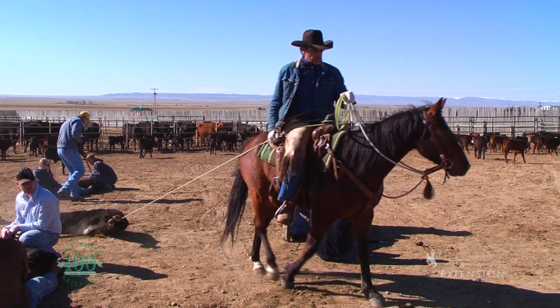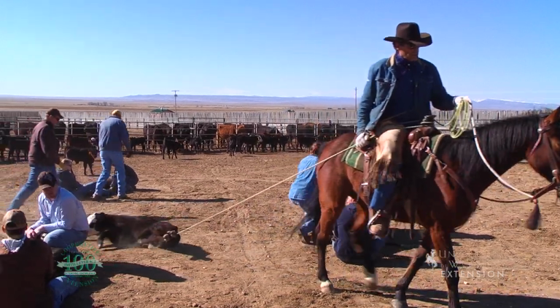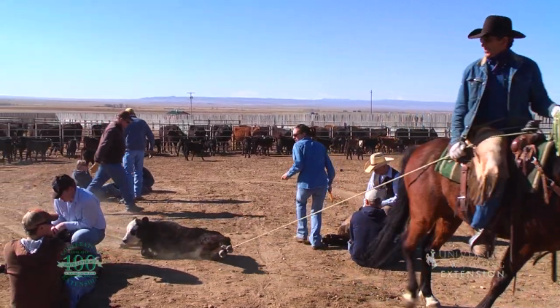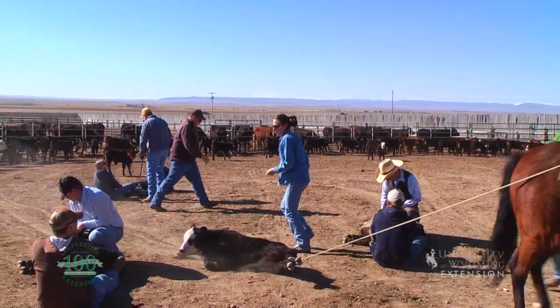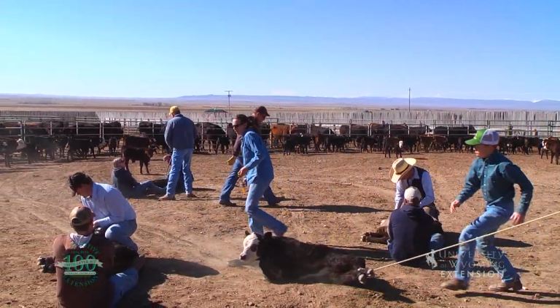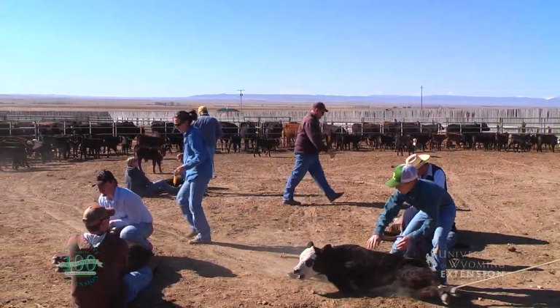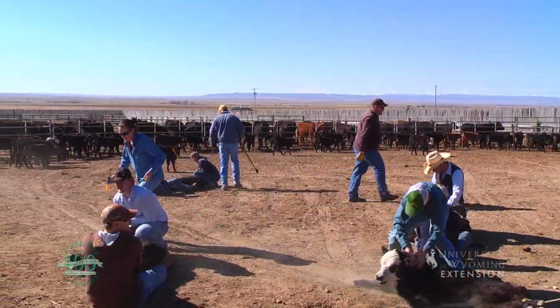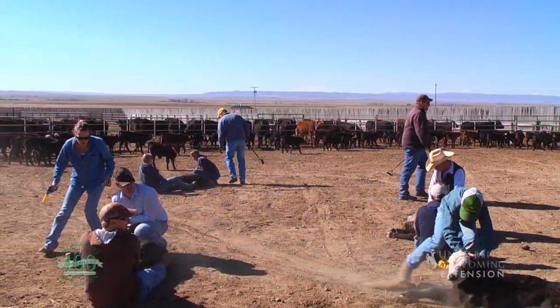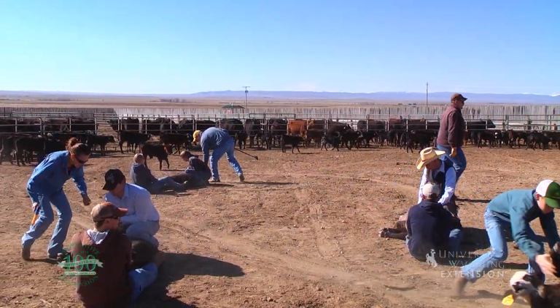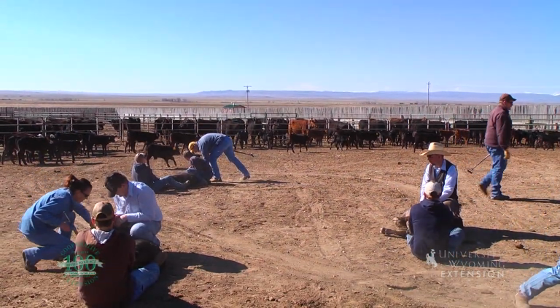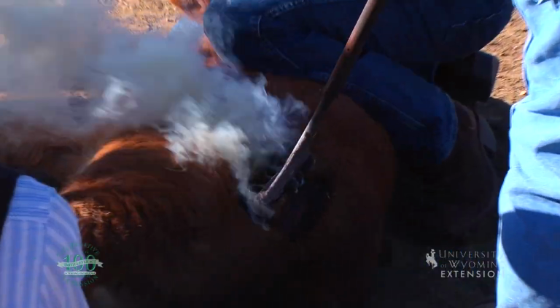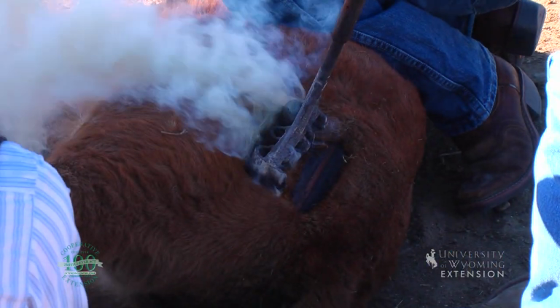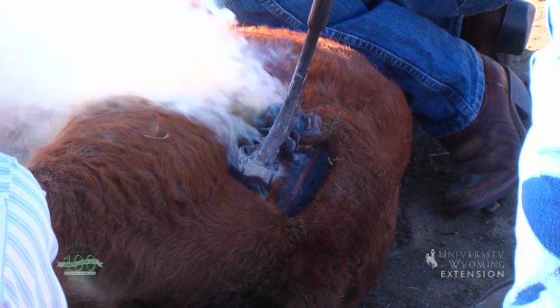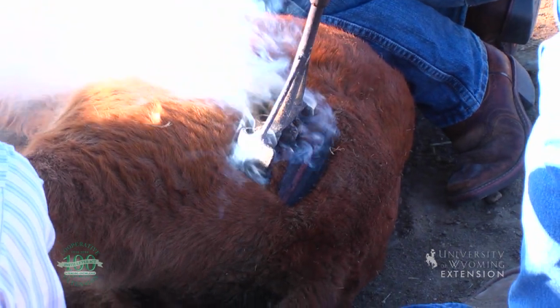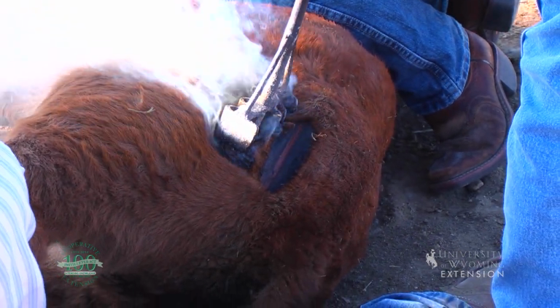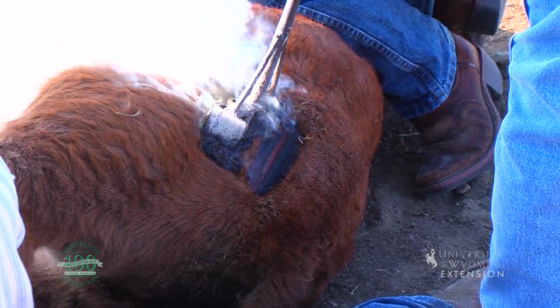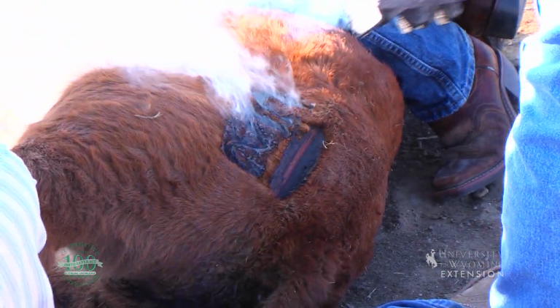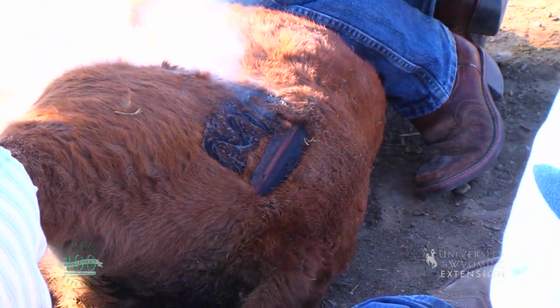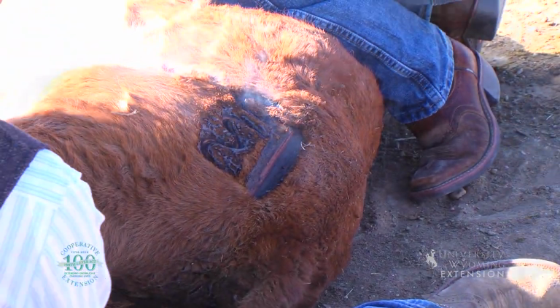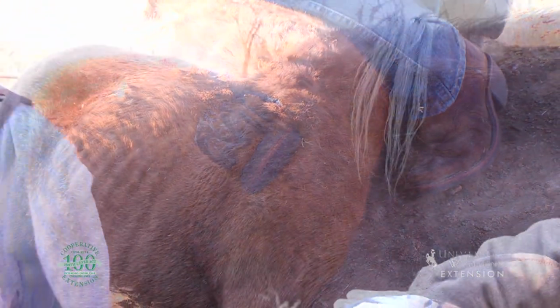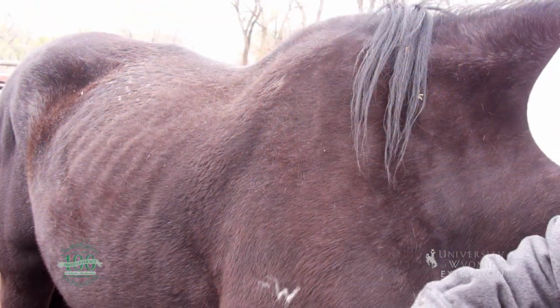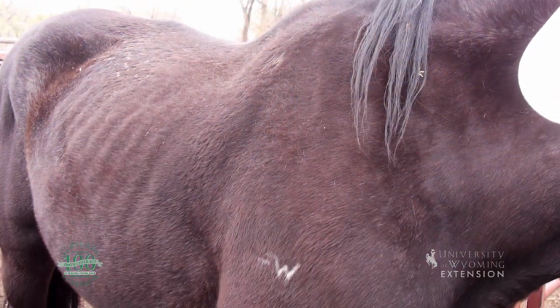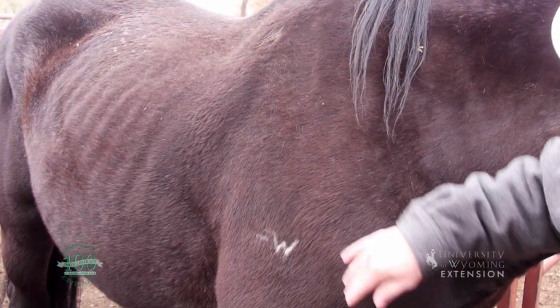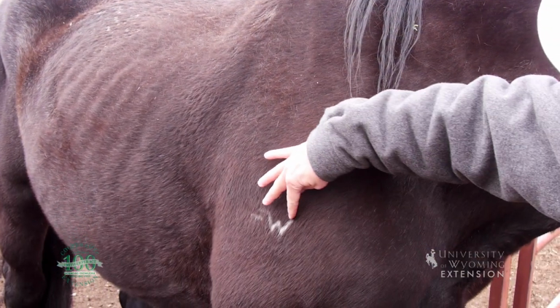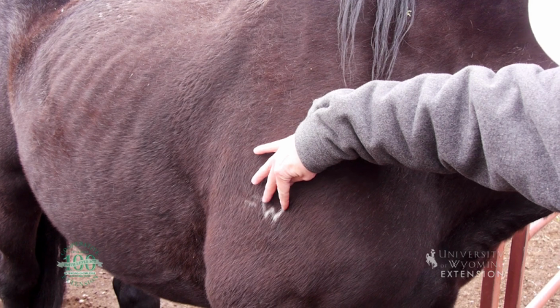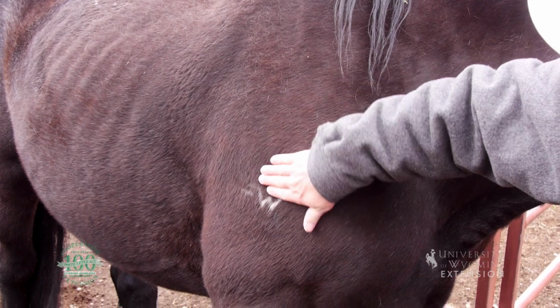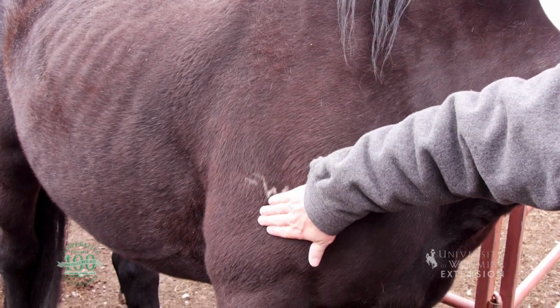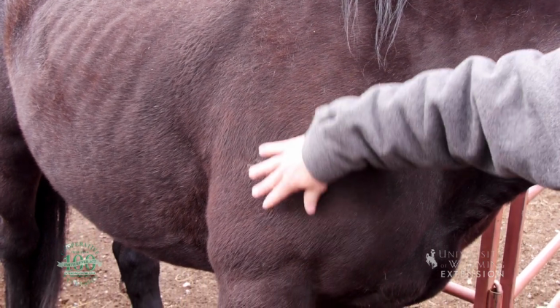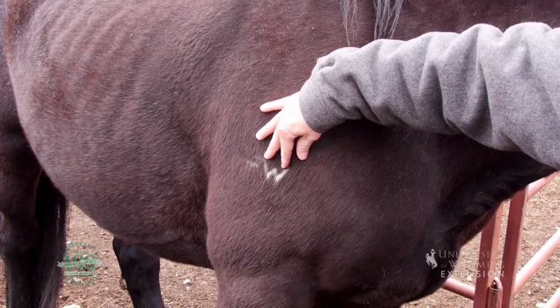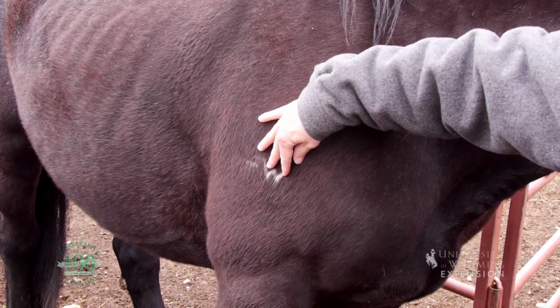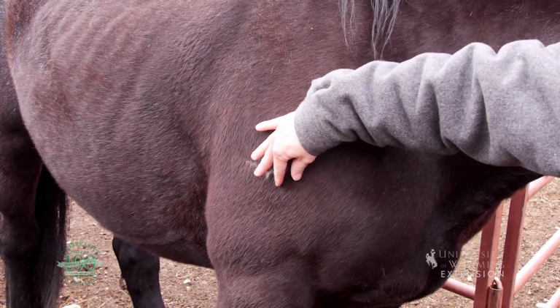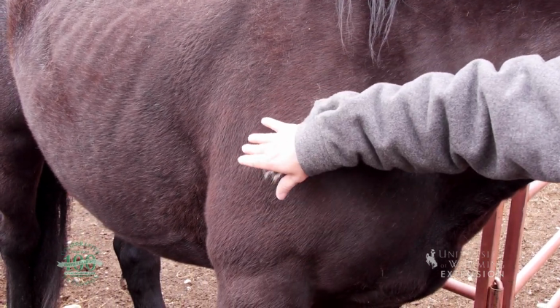Originally all brands were hot iron brands heated in a fire. Today hot irons are heated with electricity, propane, and wood fires. There are also freeze brands where irons are cooled with liquid nitrogen, which are common on horses.